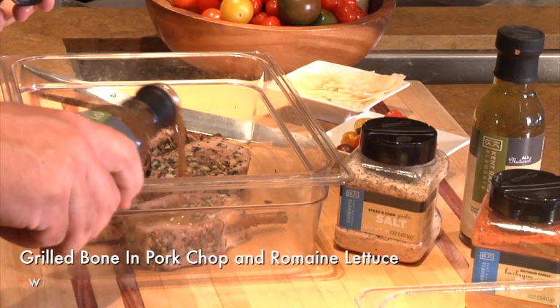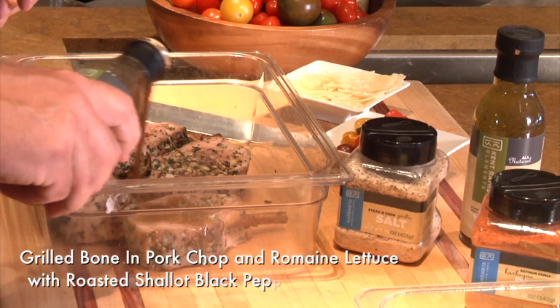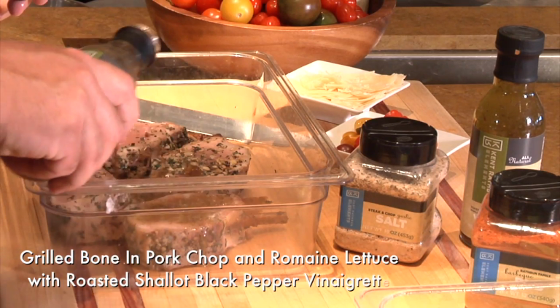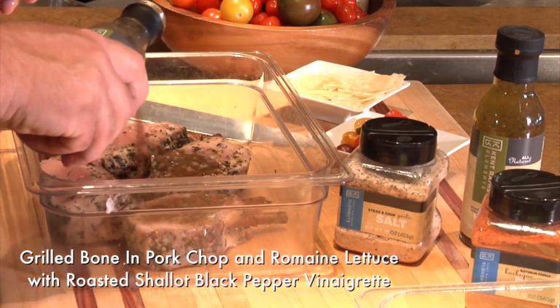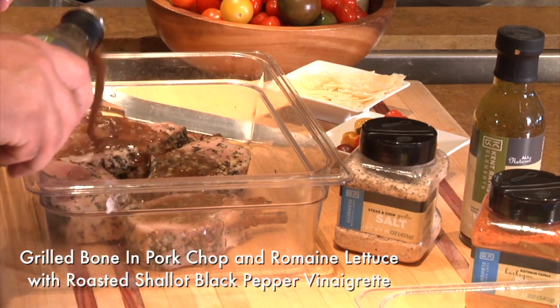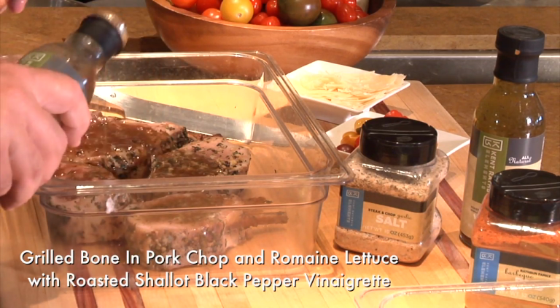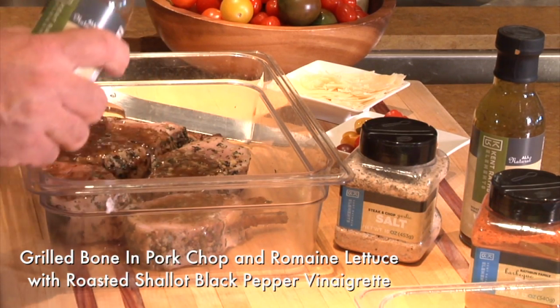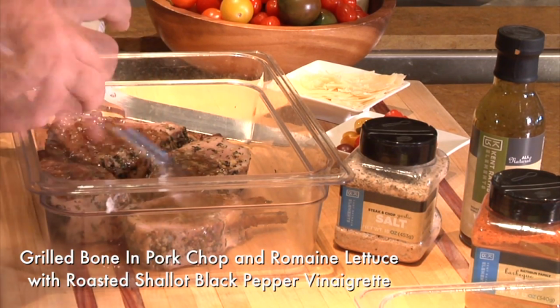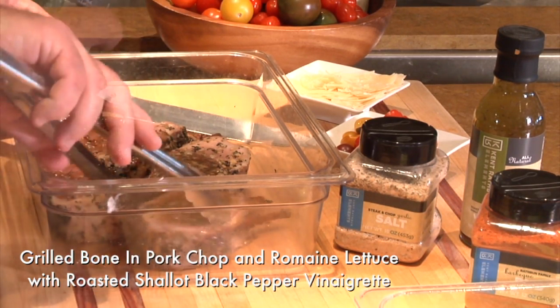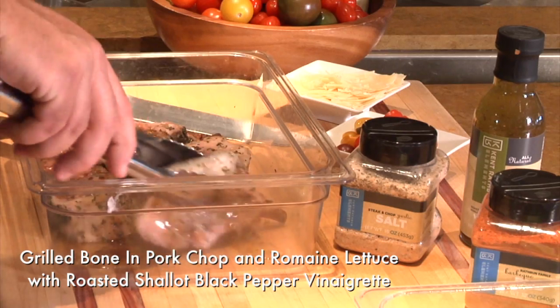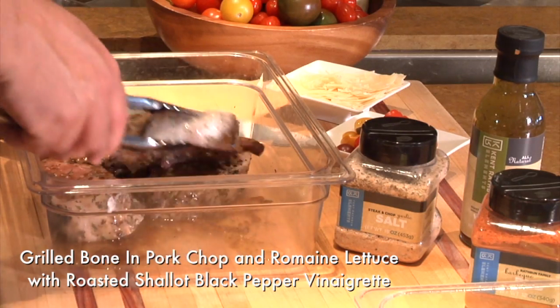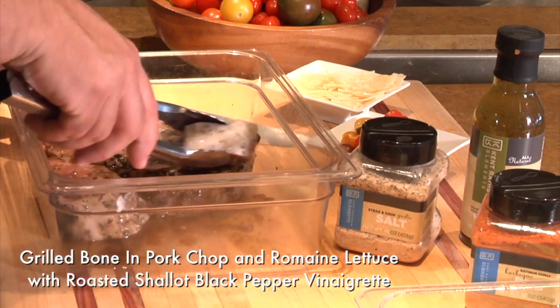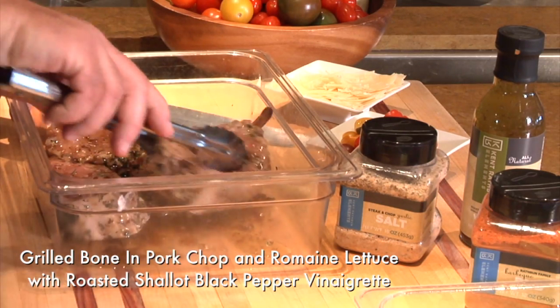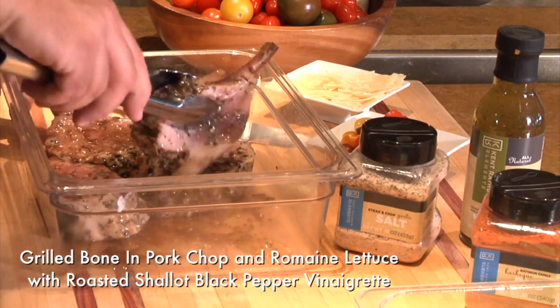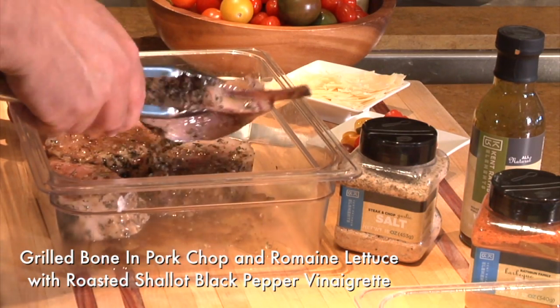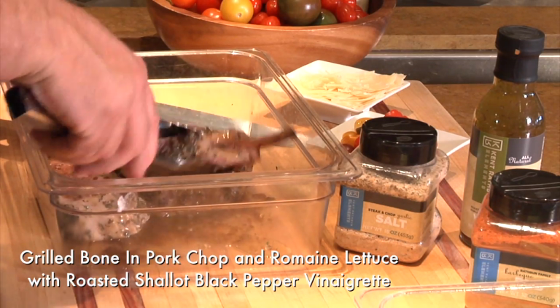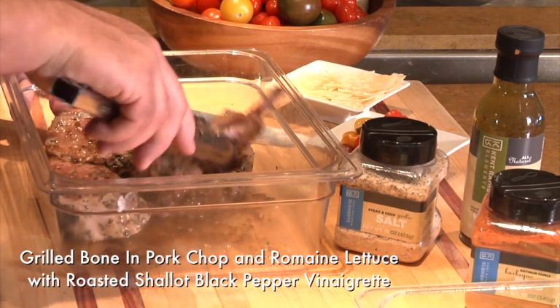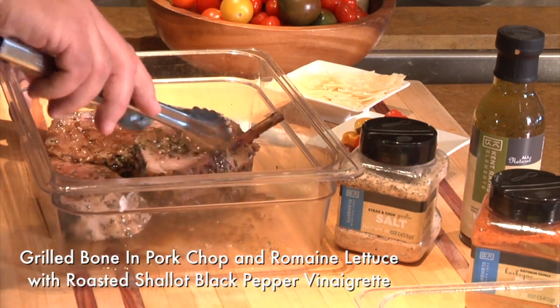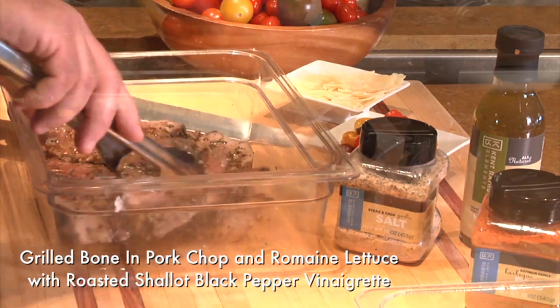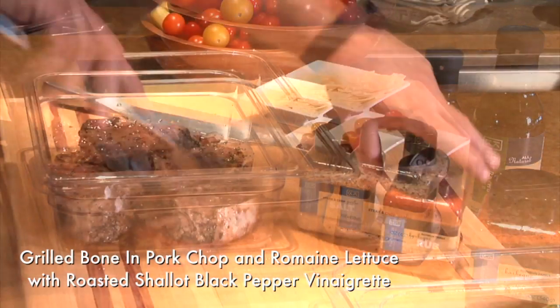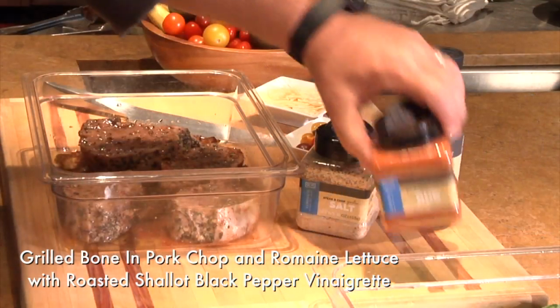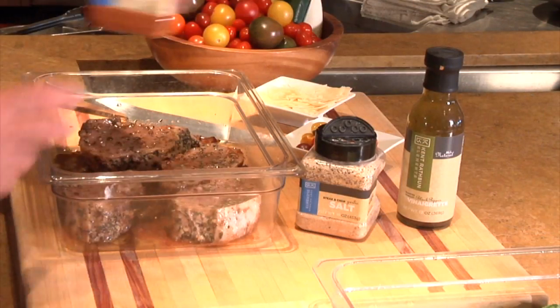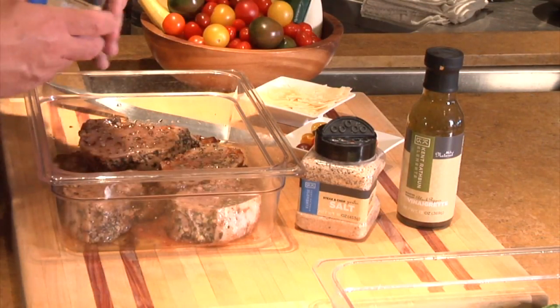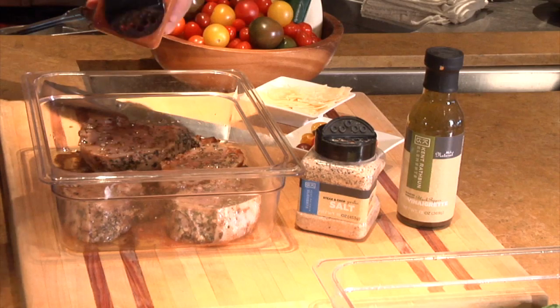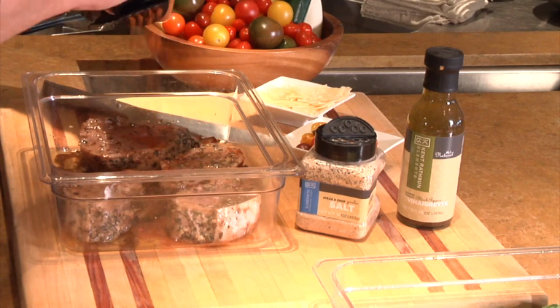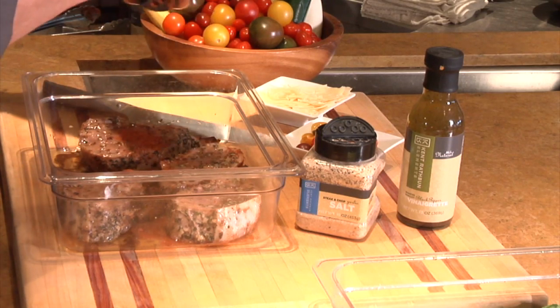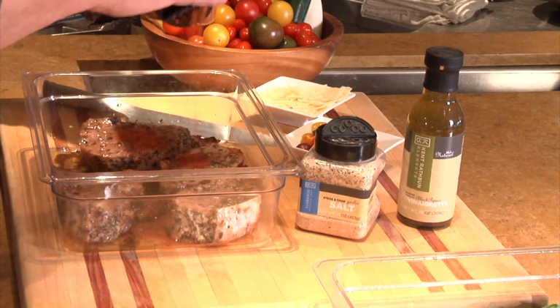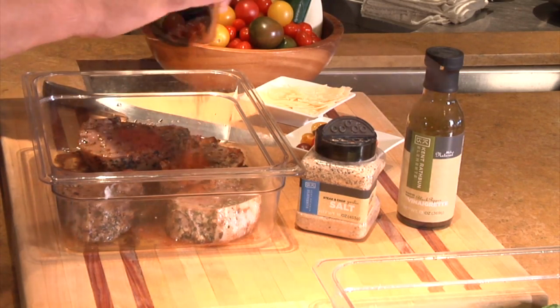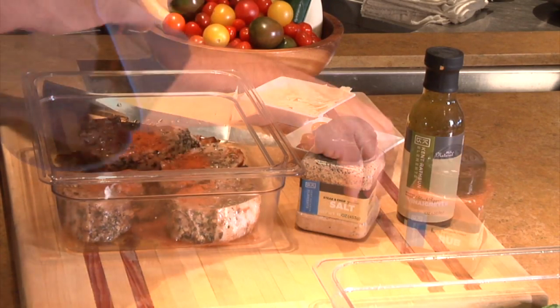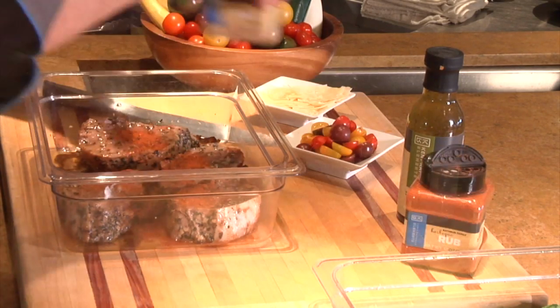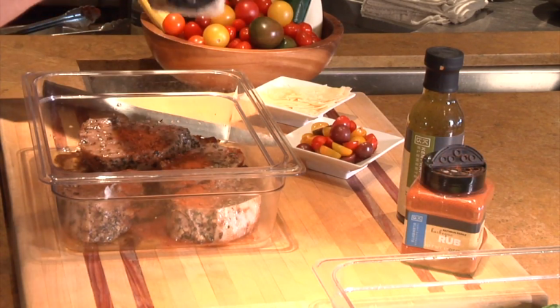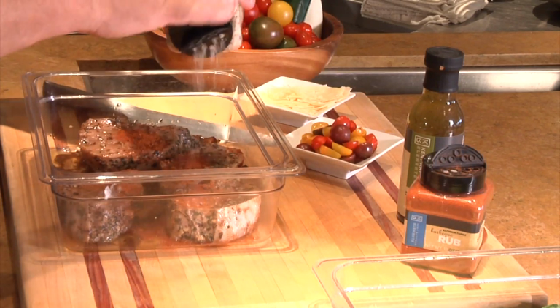Marinate pork chops for a minimum of one hour using Kent Rathbun Roasted Shallot Black Pepper Vinaigrette. Season both sides with the Rathbun Family BBQ Rub and the Steak and Chop Garlic Salt.